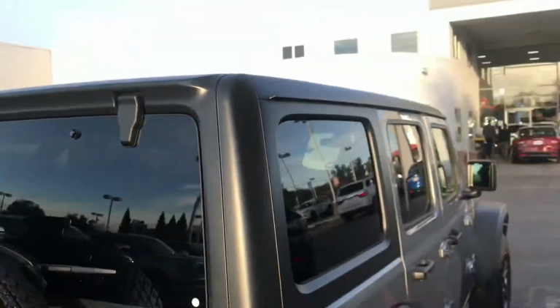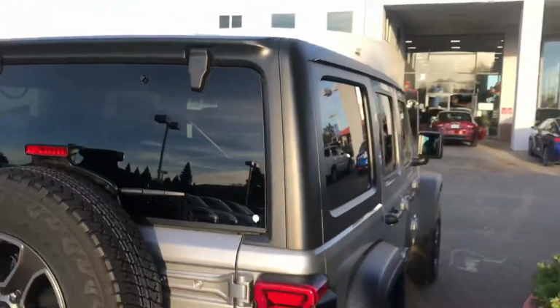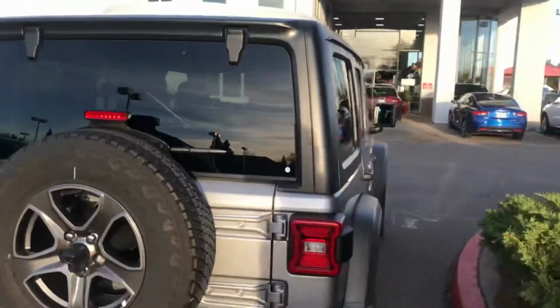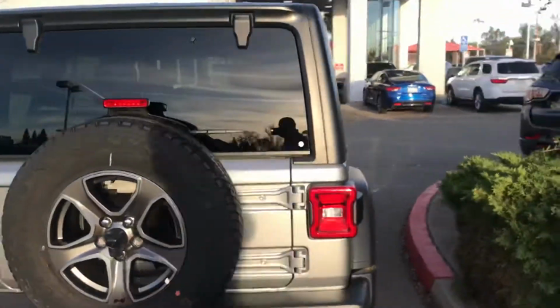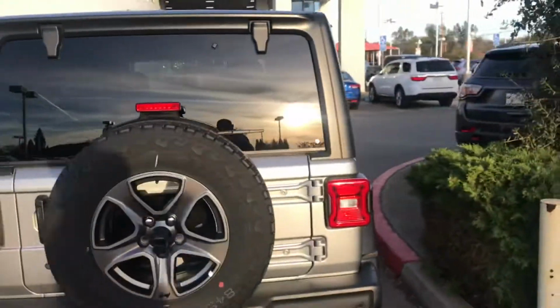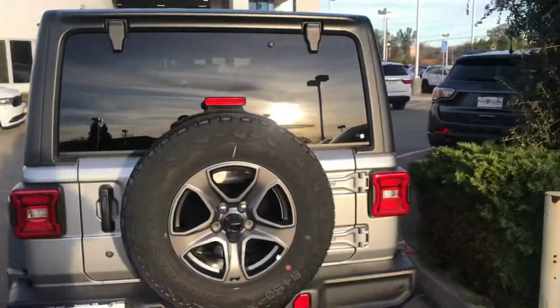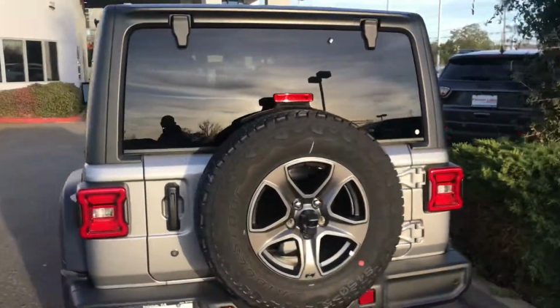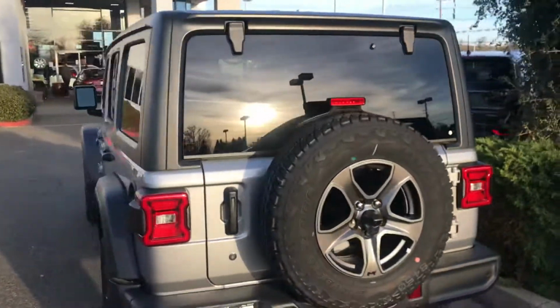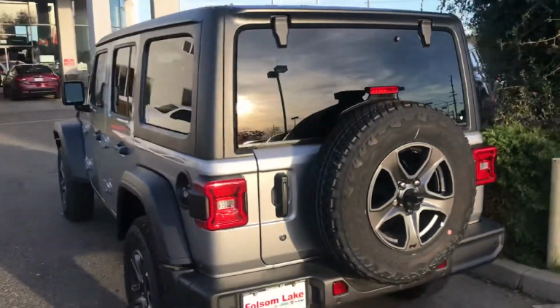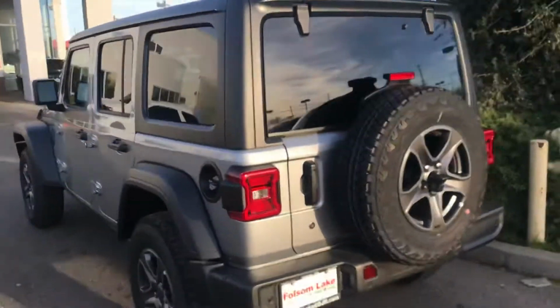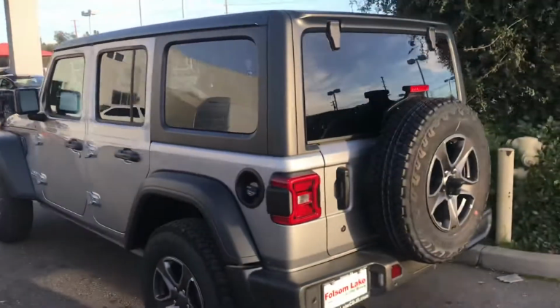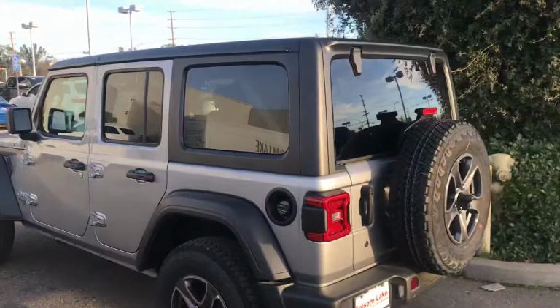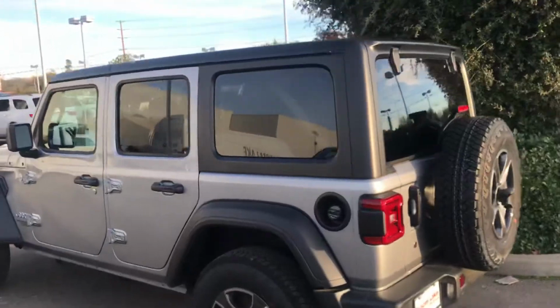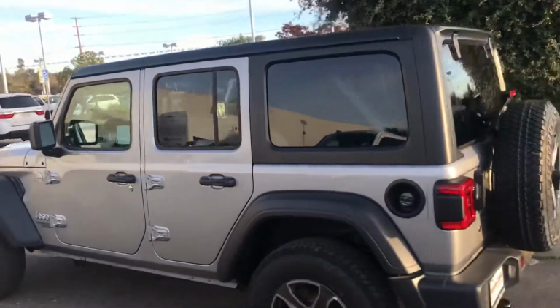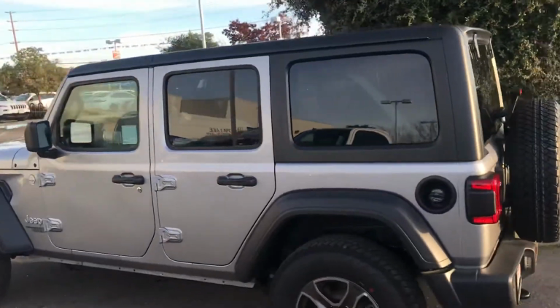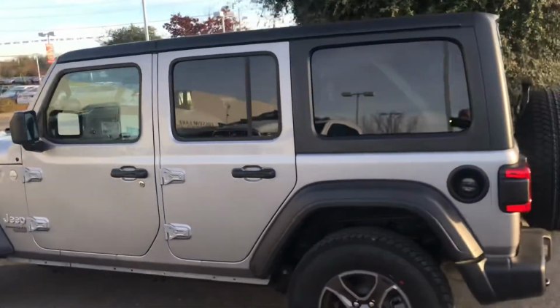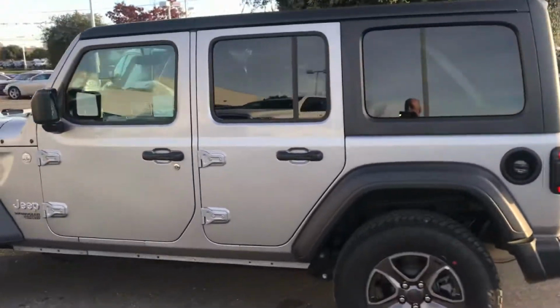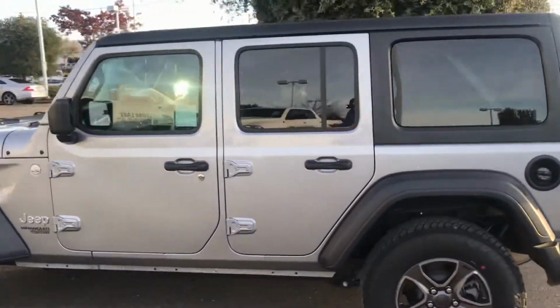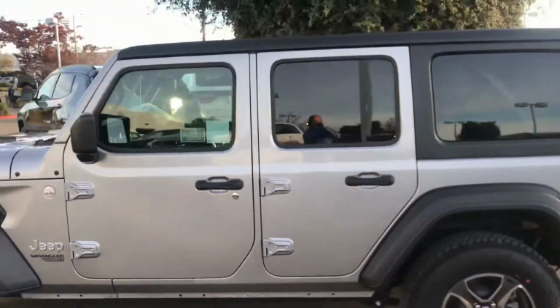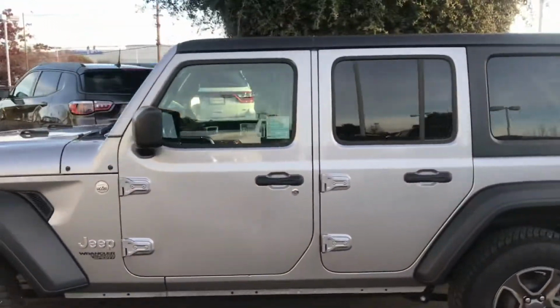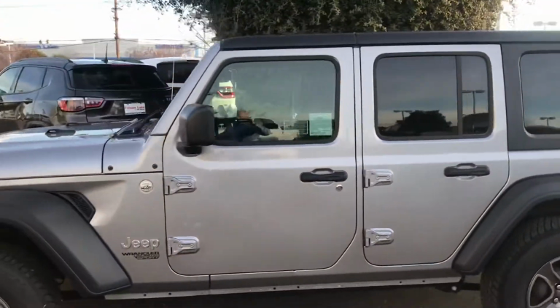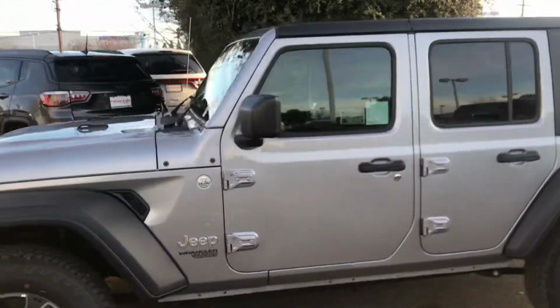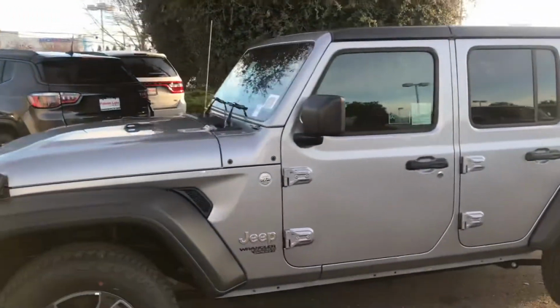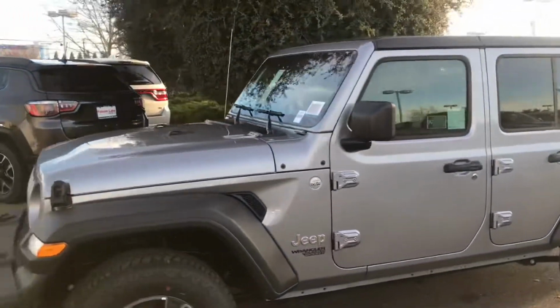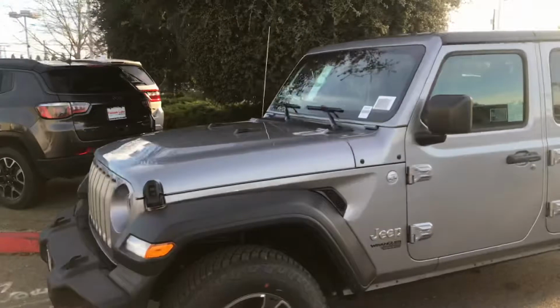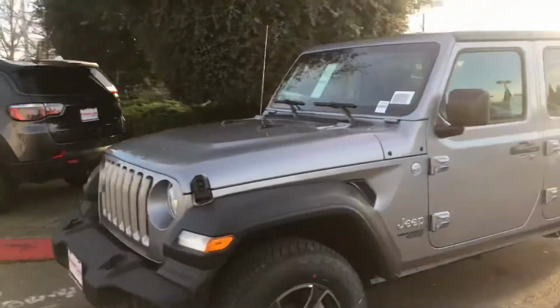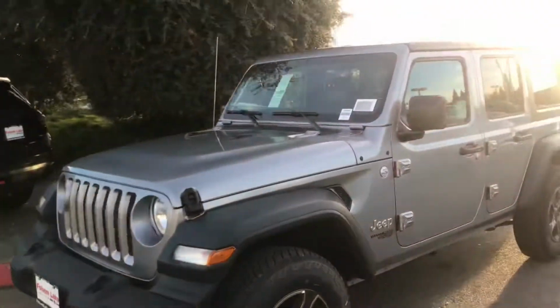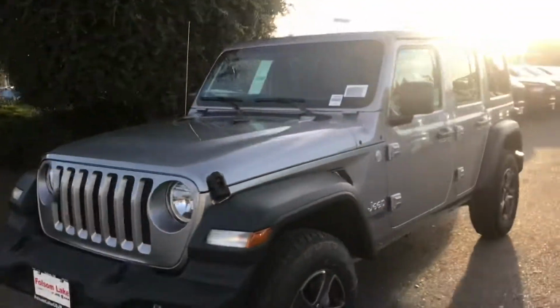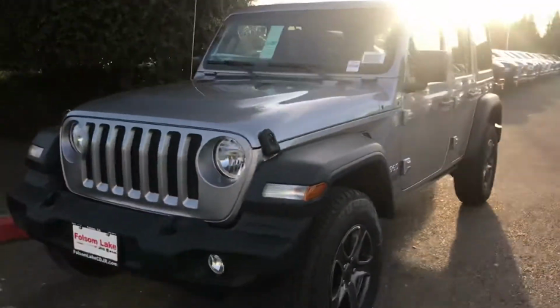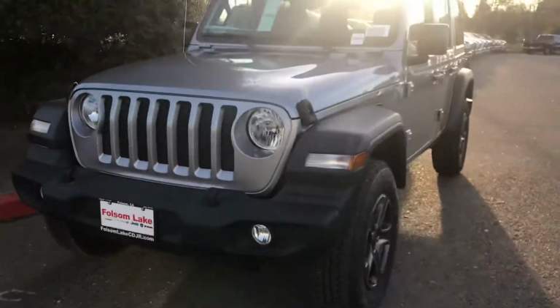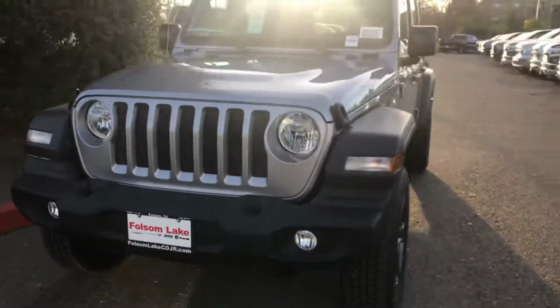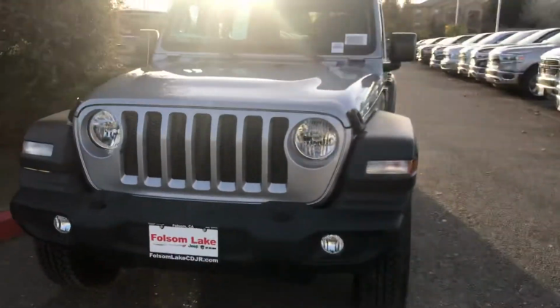Here's the Jeep you're looking for. If you want a real off-road vehicle, get a Wrangler — nothing compares to it. The seven slots on the front signify the seven continents that Jeep Wranglers have rolled over.